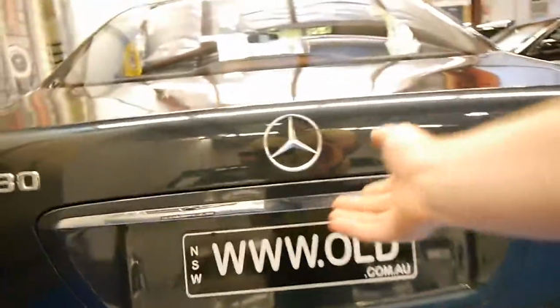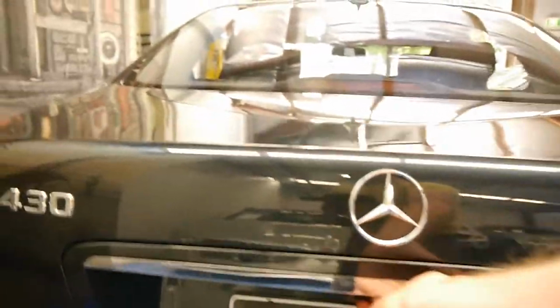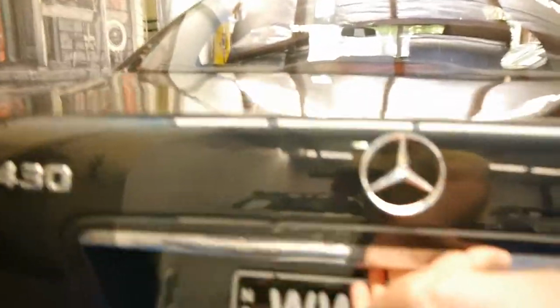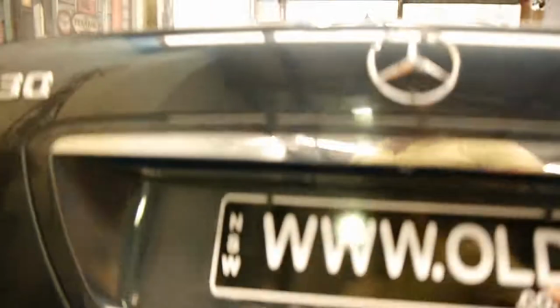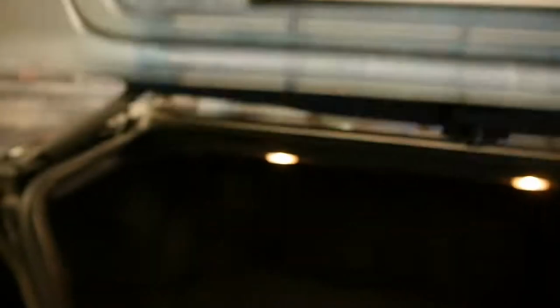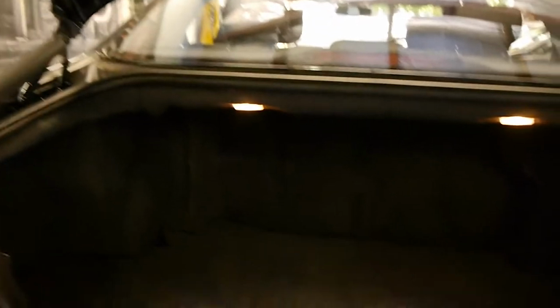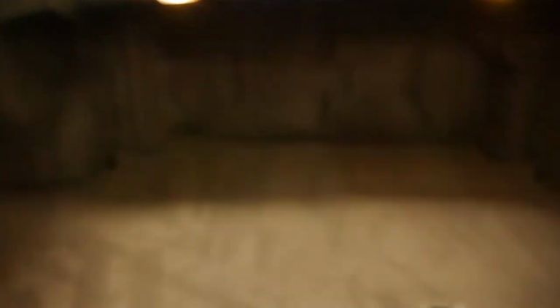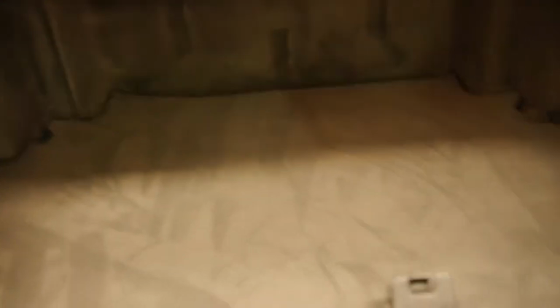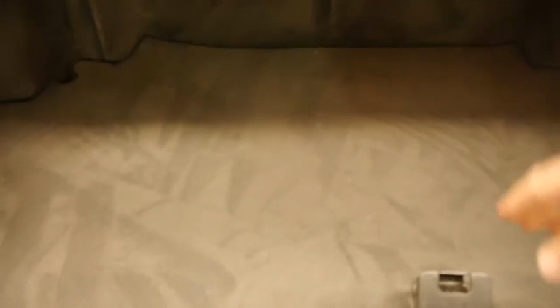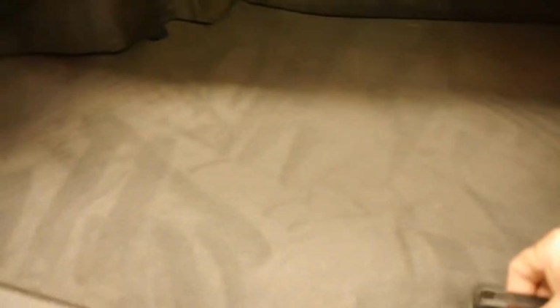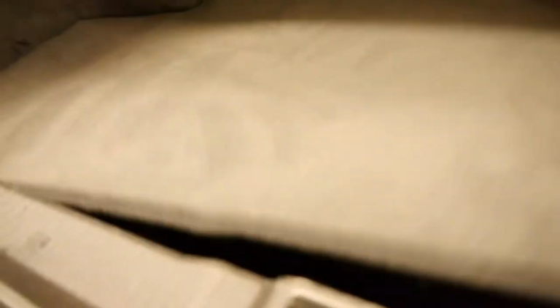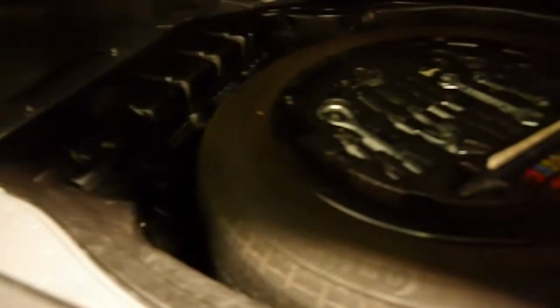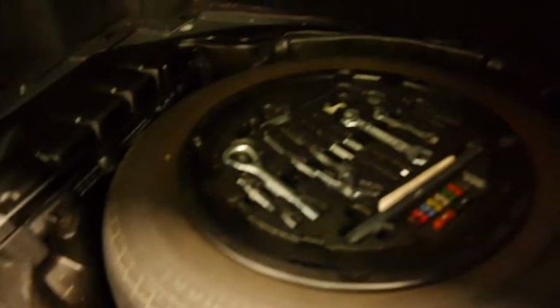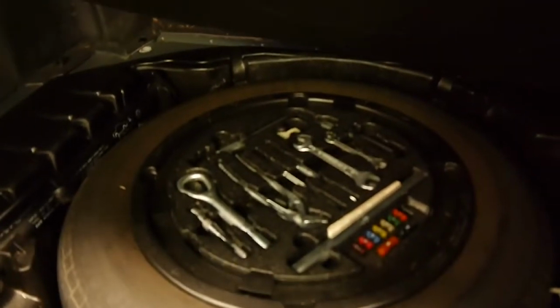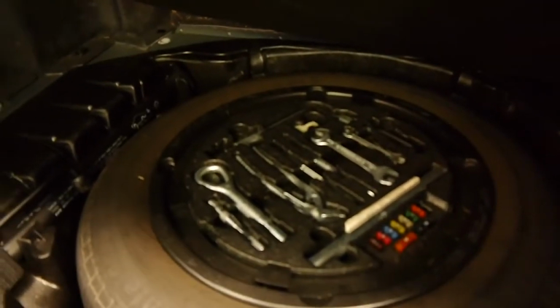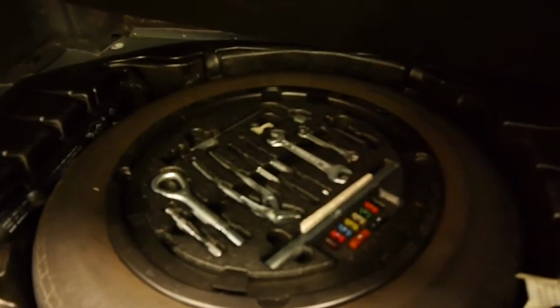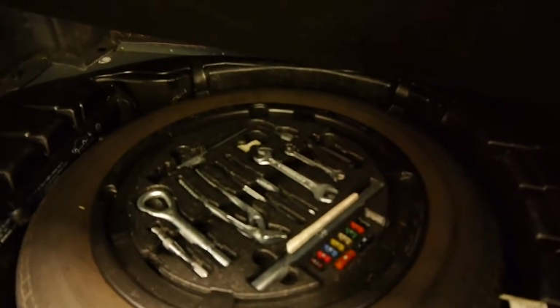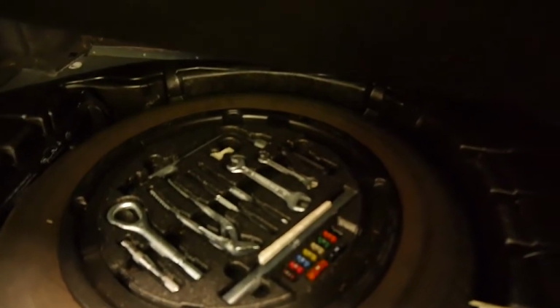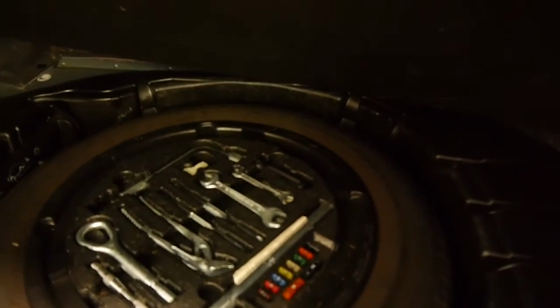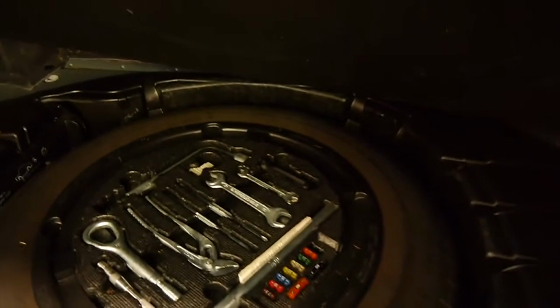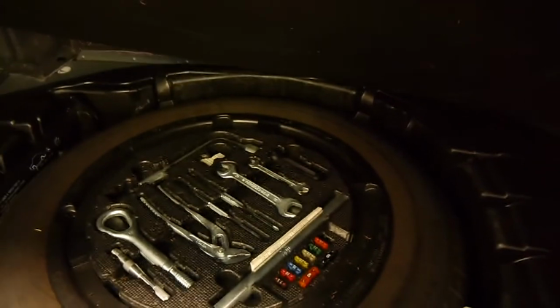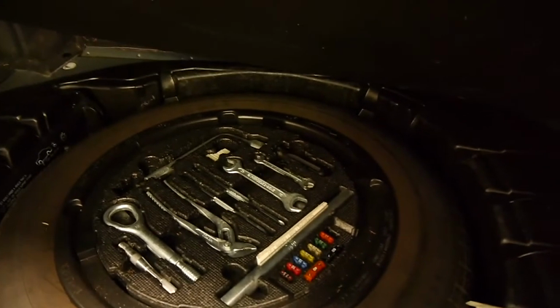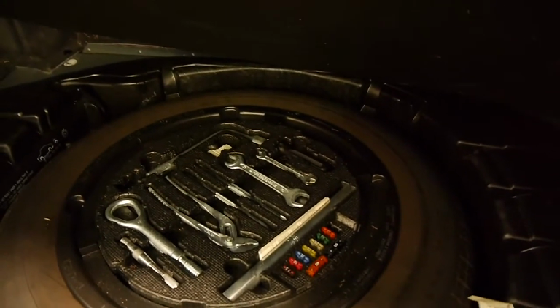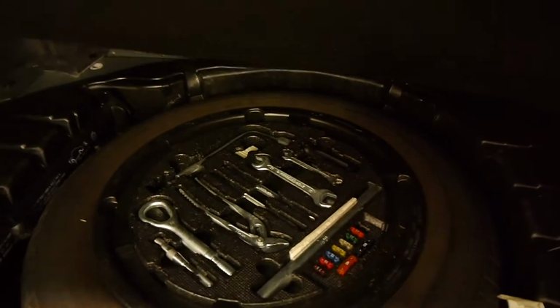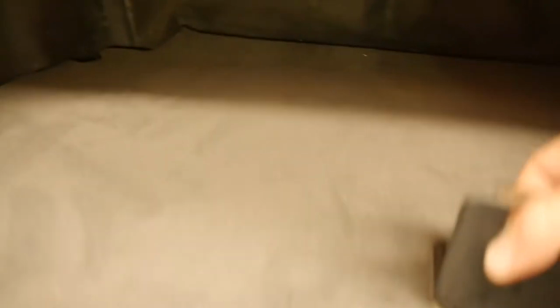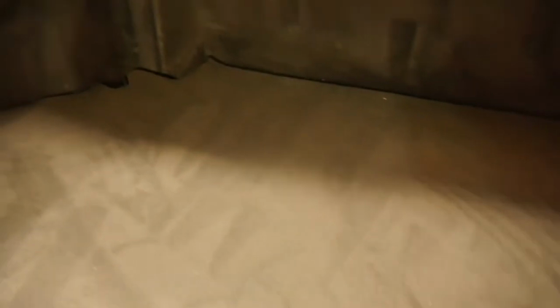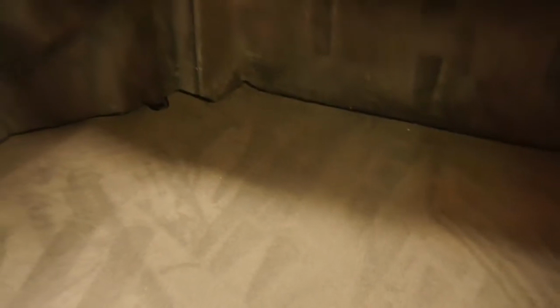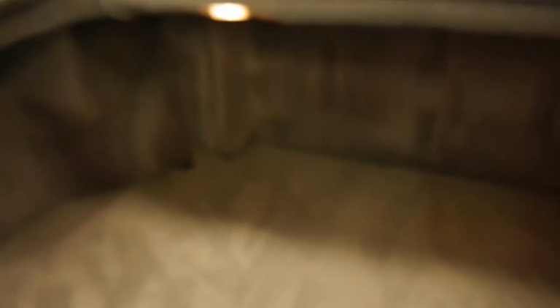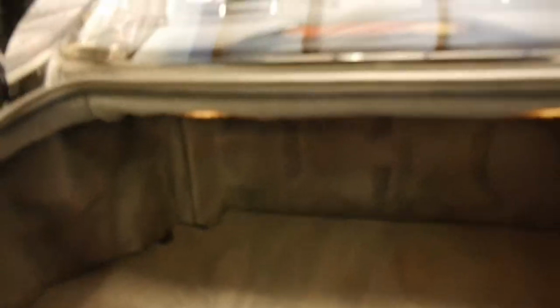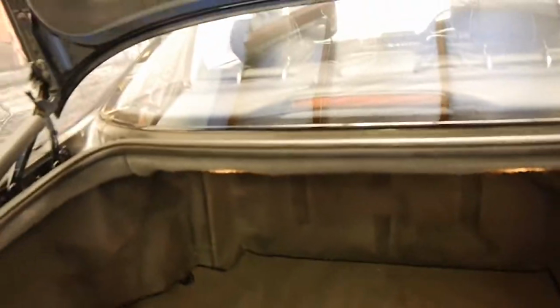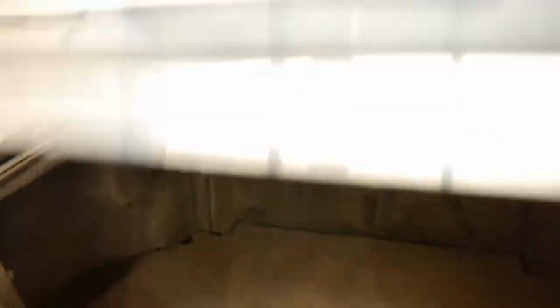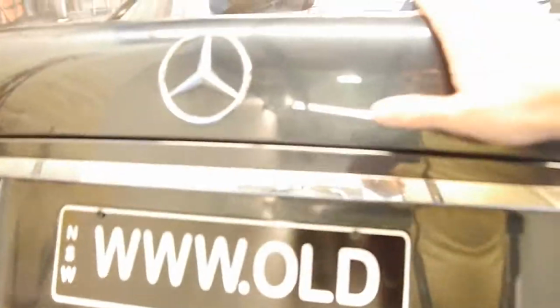Let's have a look in the boot. All the tools are there, the fuses — if you look in there you can see it's got the continental tyre, even the pliers; everything is there which is great. It's also got a CD stacker which was standard.